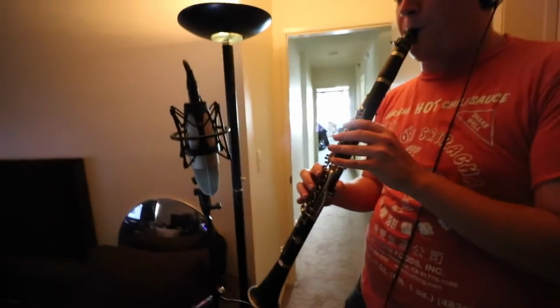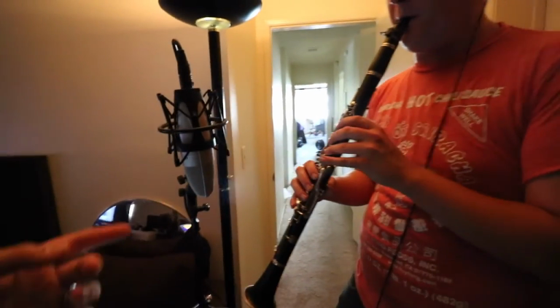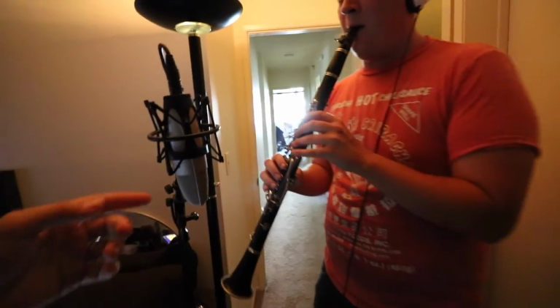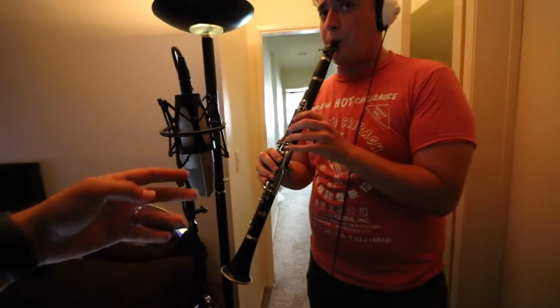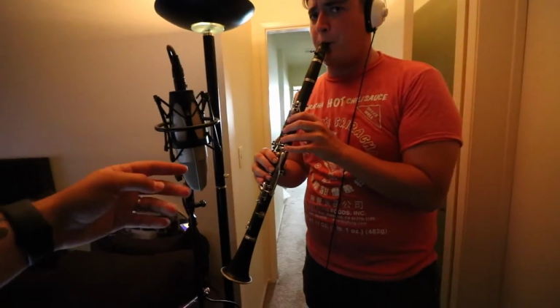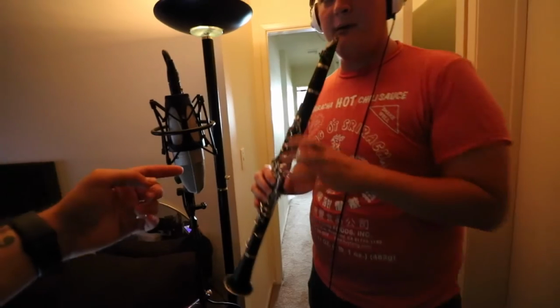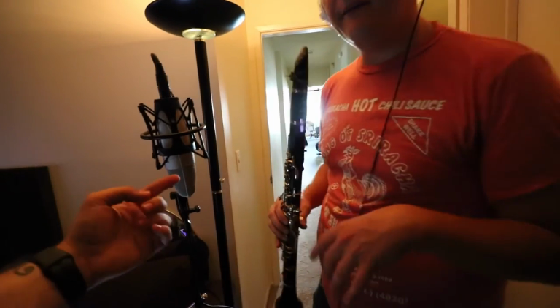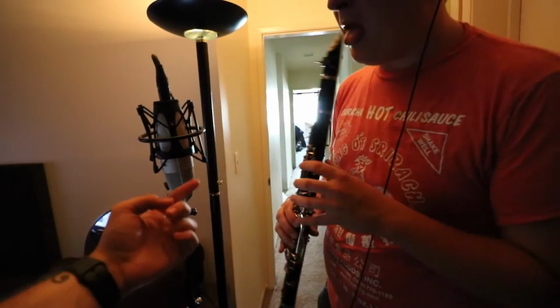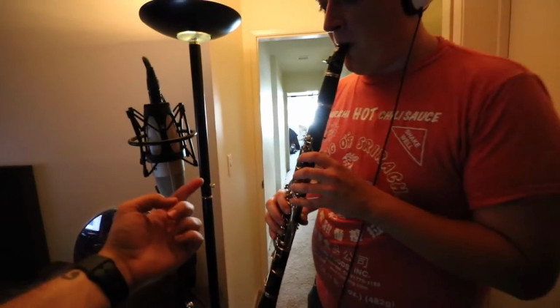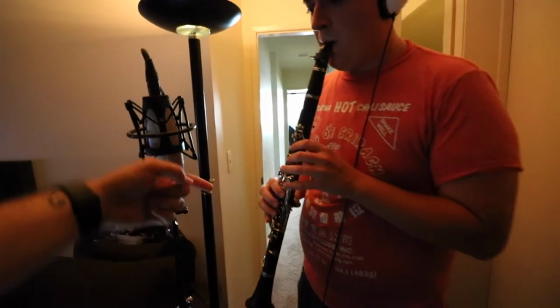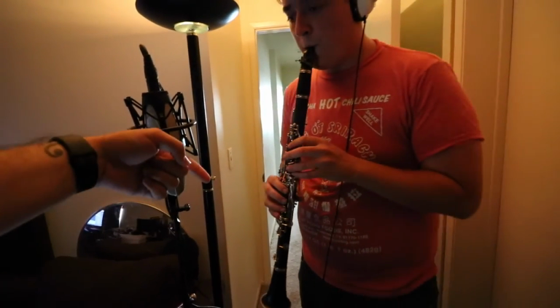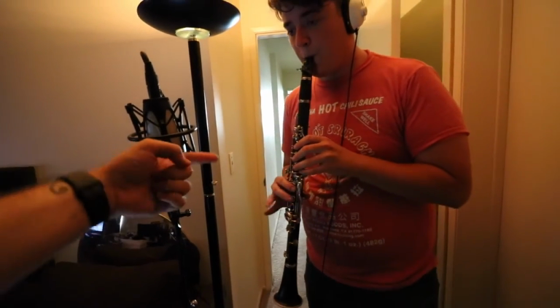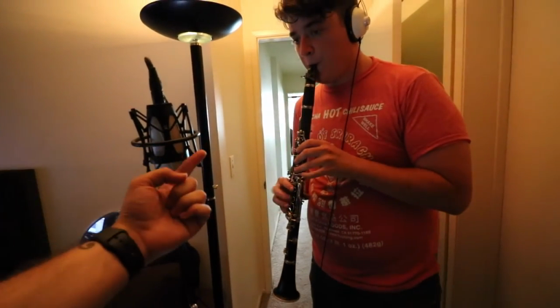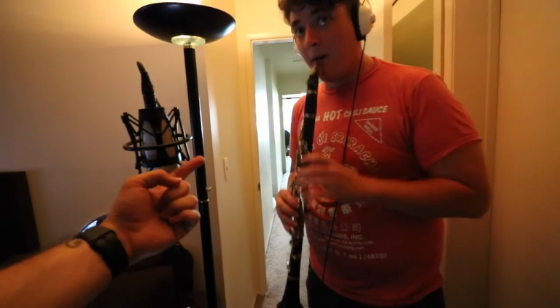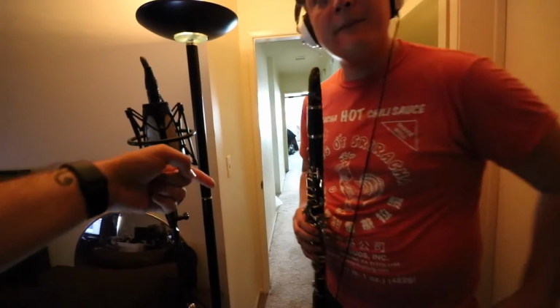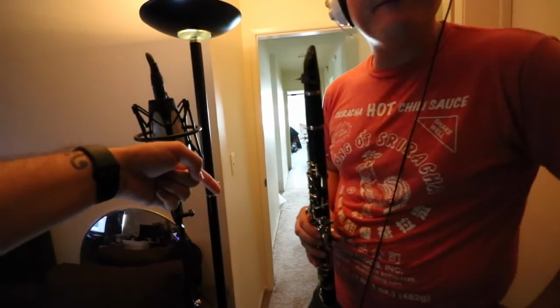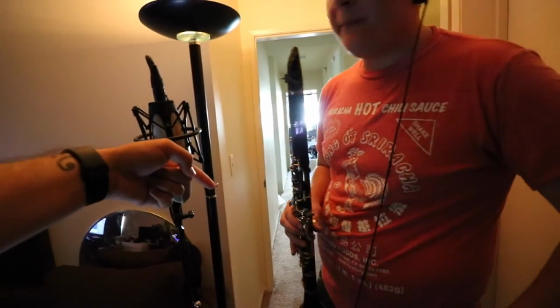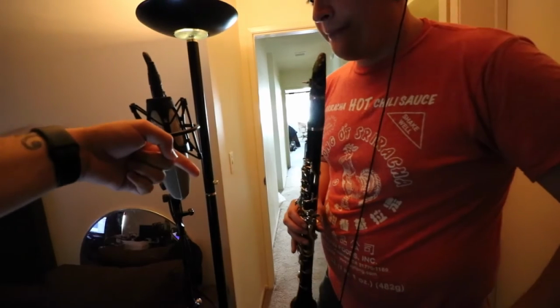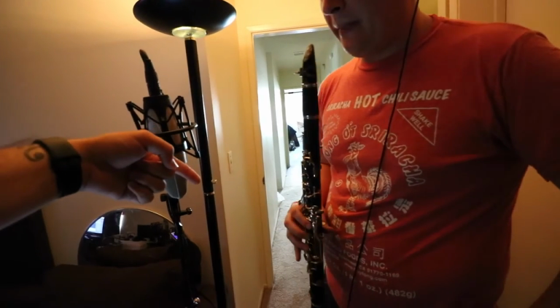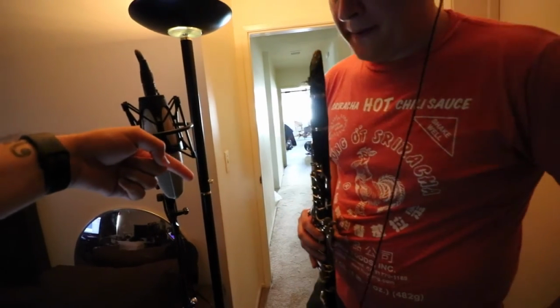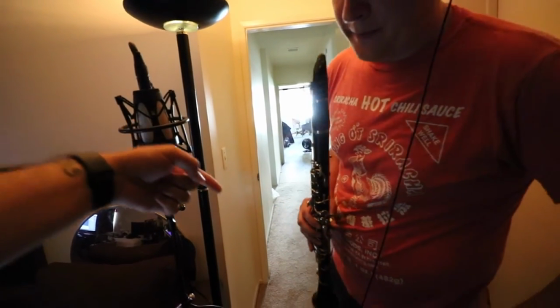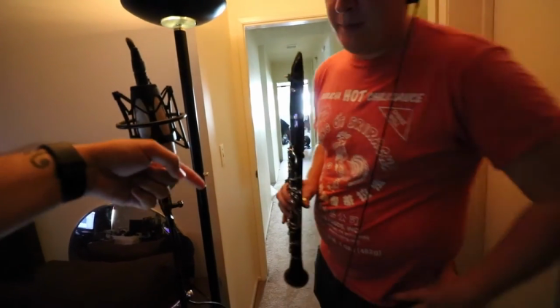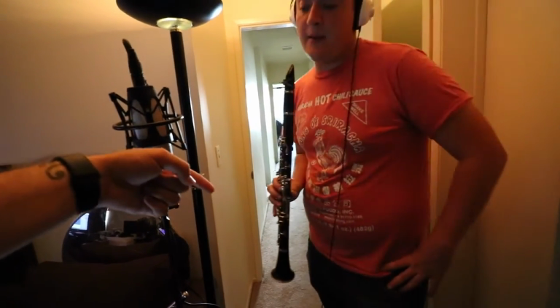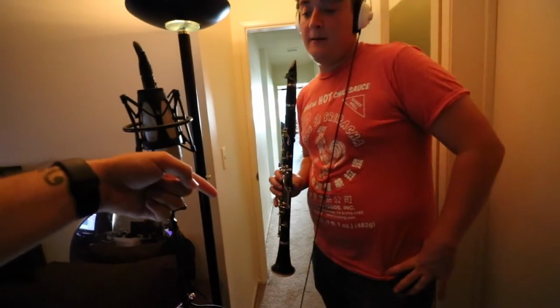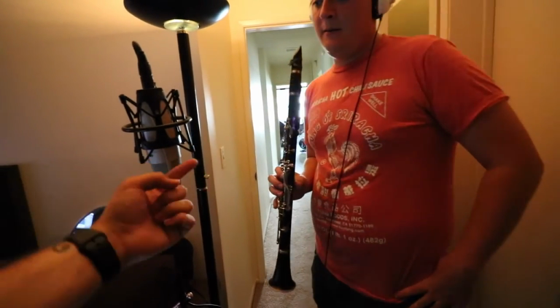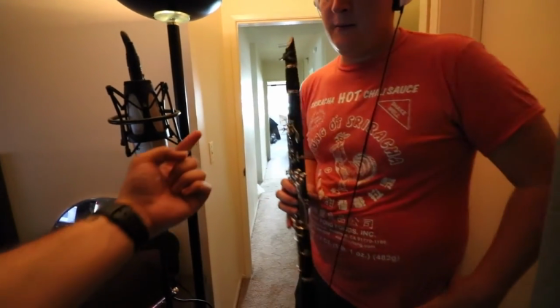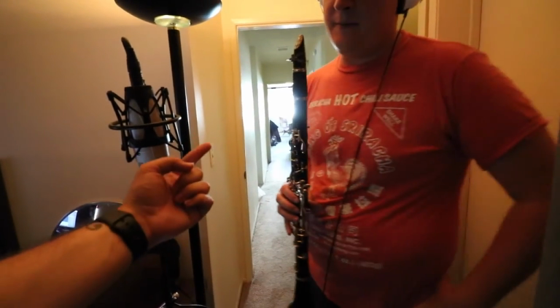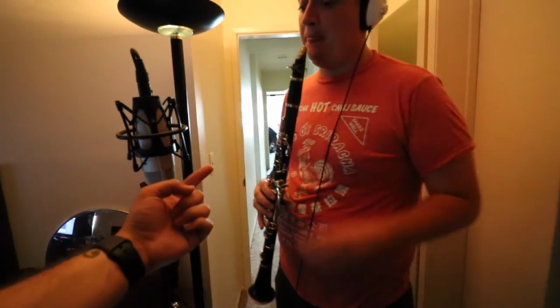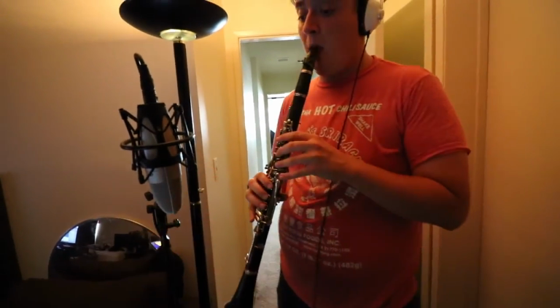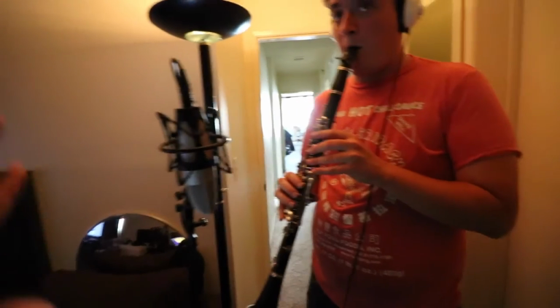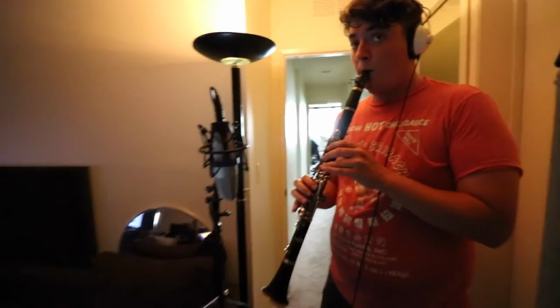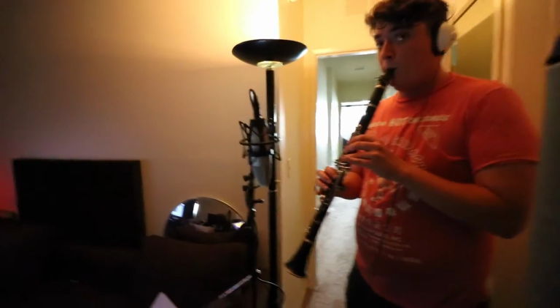It'd be really interesting to put an XY stereo mic up and down here, so the left mic is looking at the low end and the right mic is looking at the high end. Worth a try, guys.